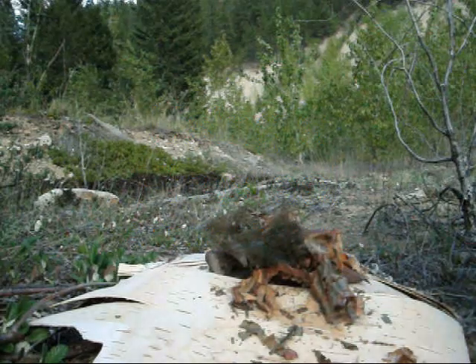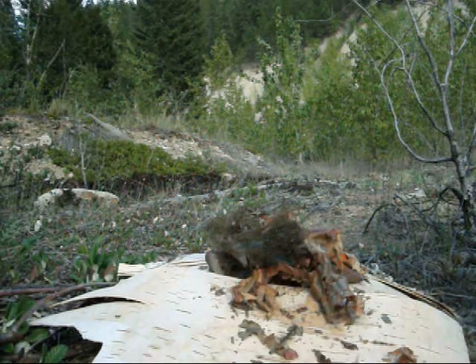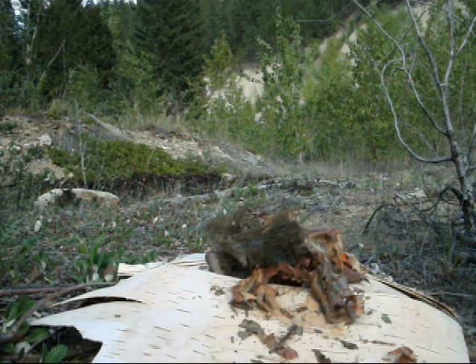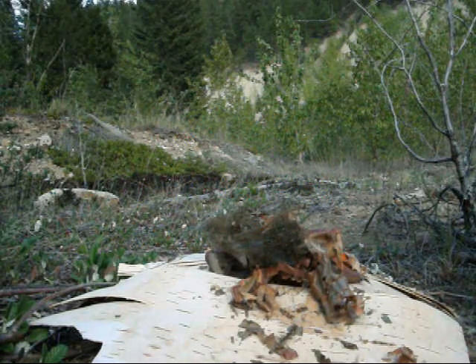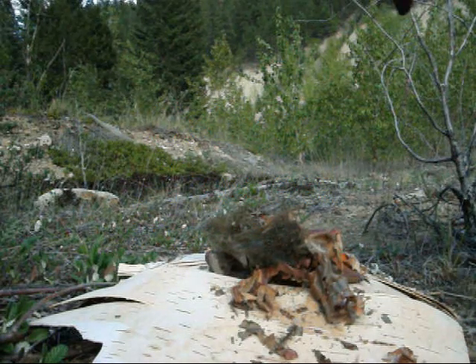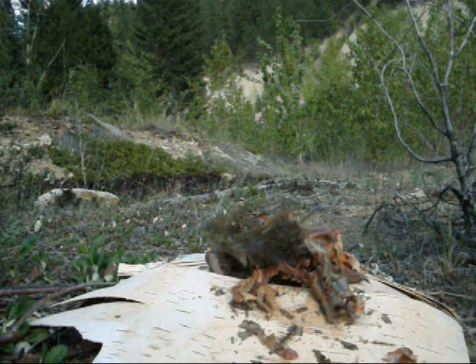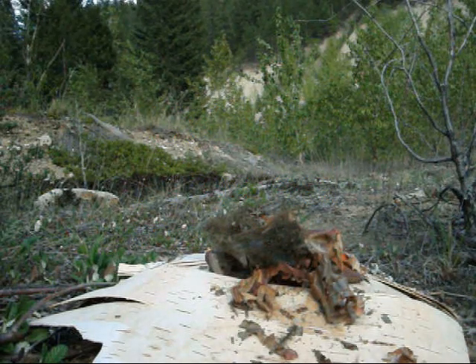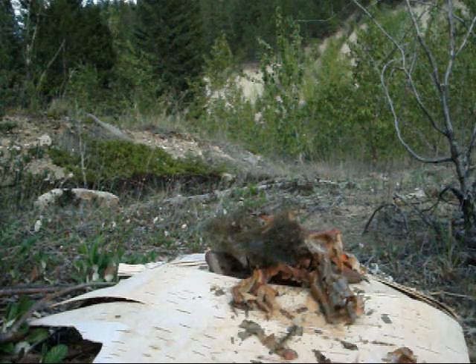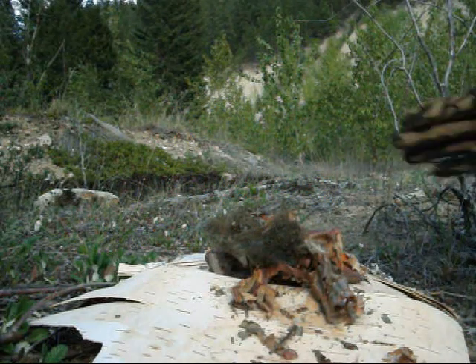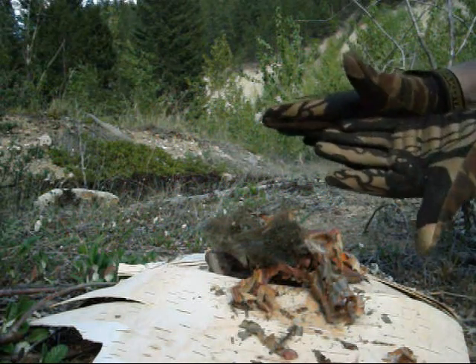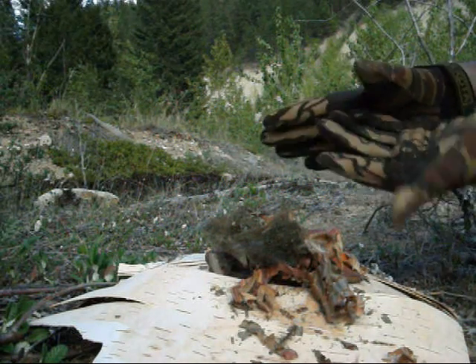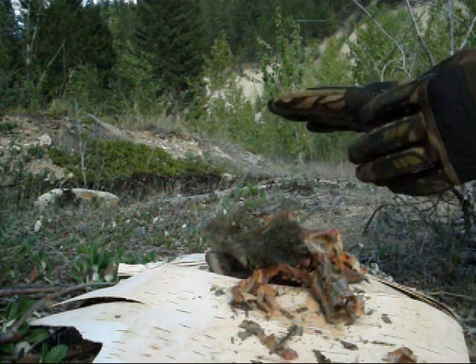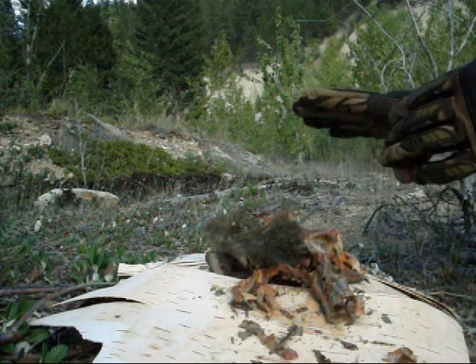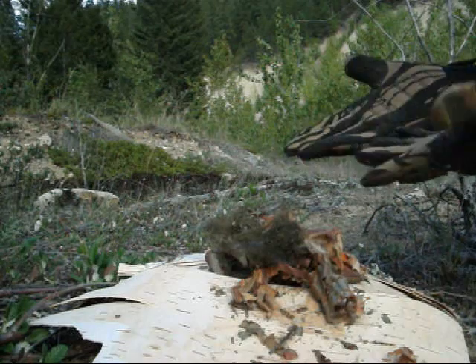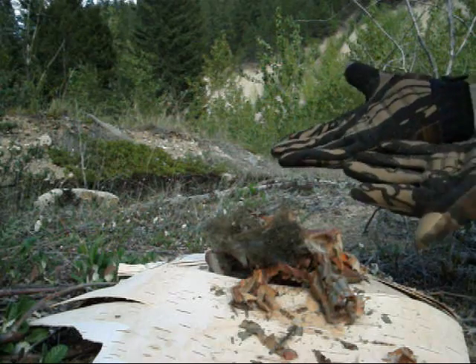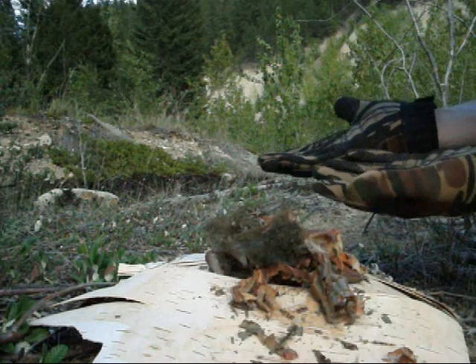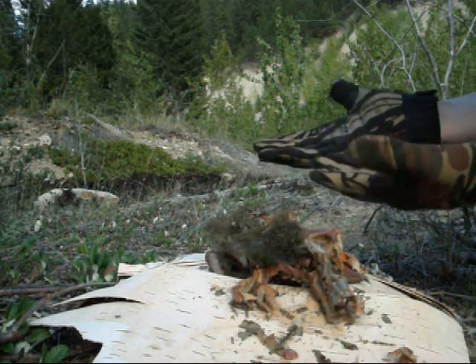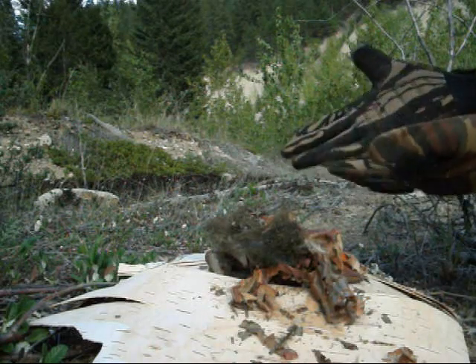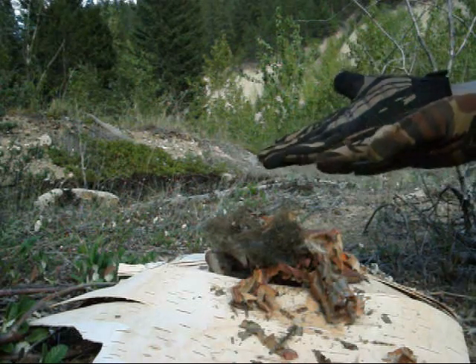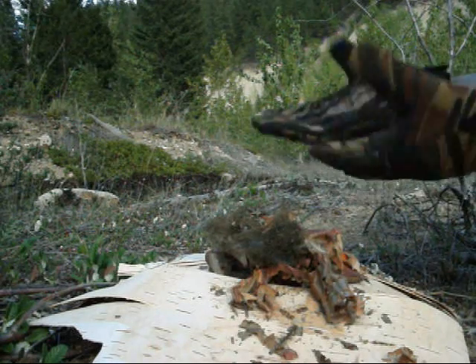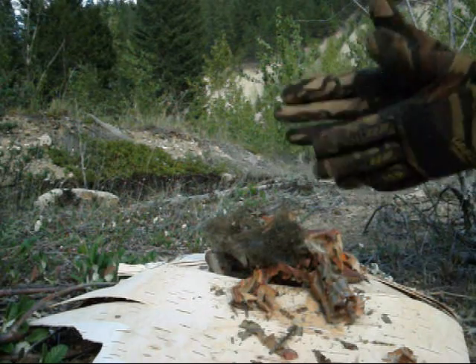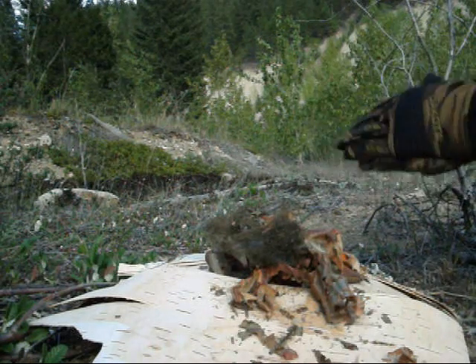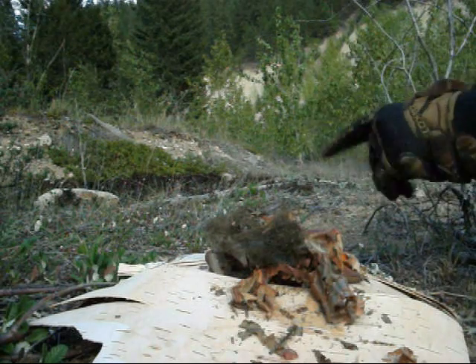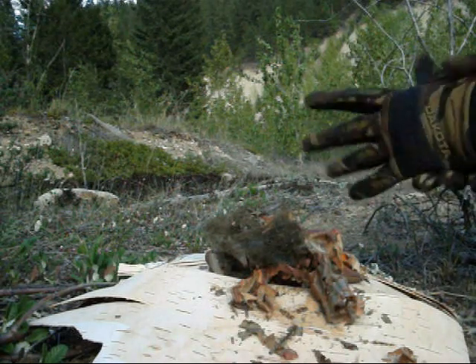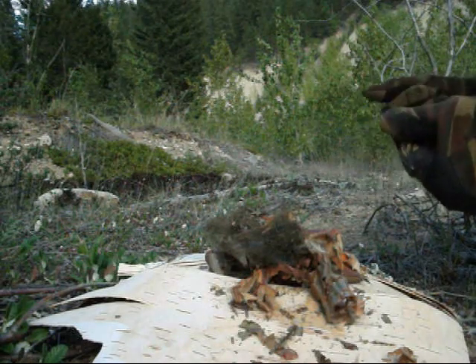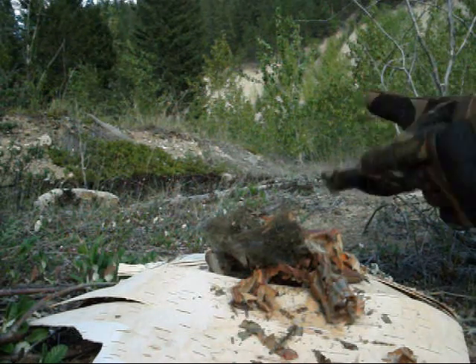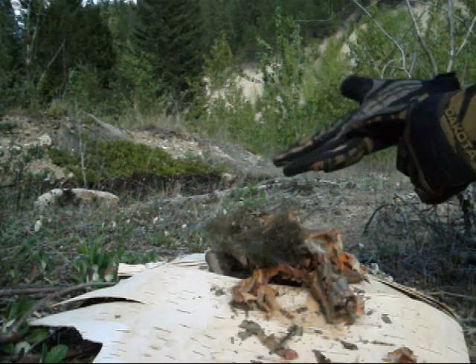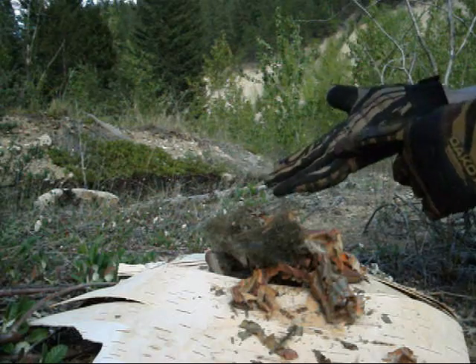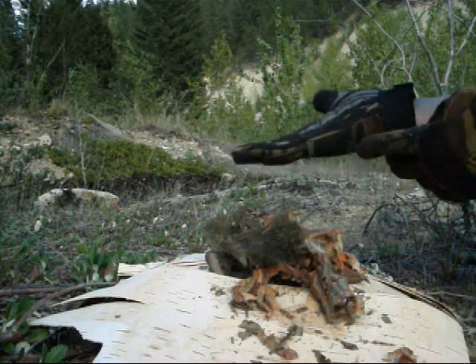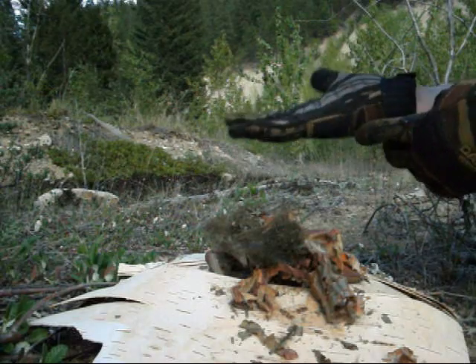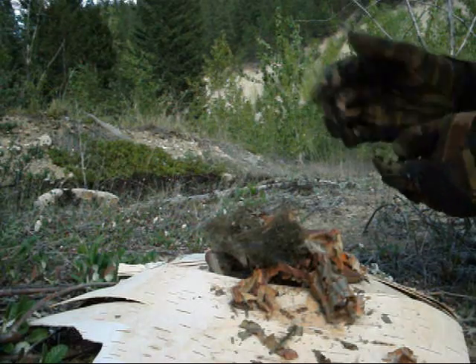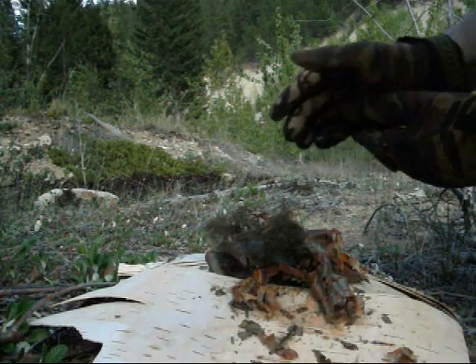Okay, last thing of the day. I'm wearing gloves because a little bit earlier I was batoning, didn't have my gloves on, gave myself a blister. Rocket scientist that I am, I put my gloves on after getting the blister.